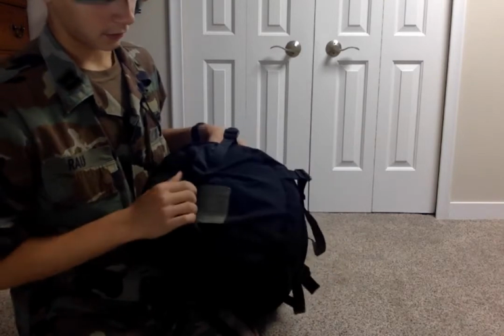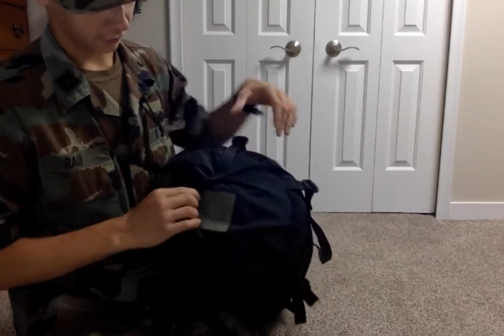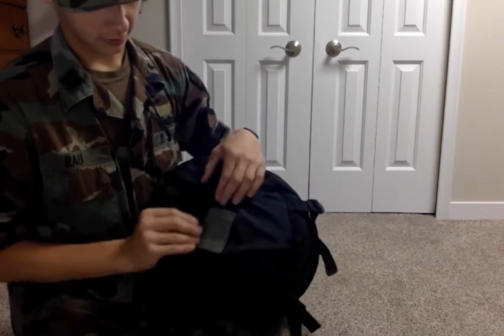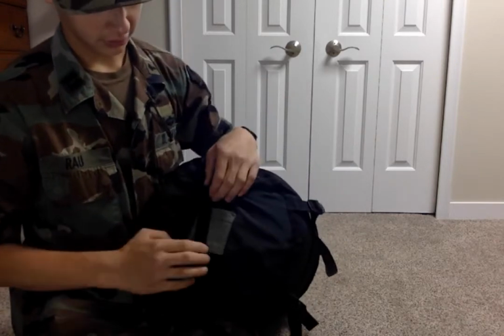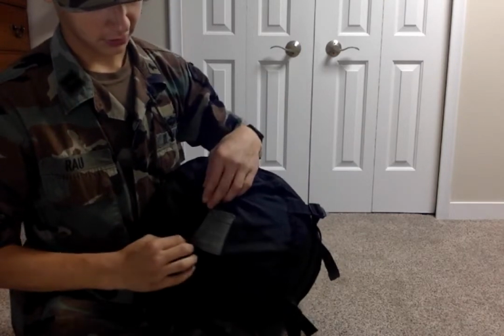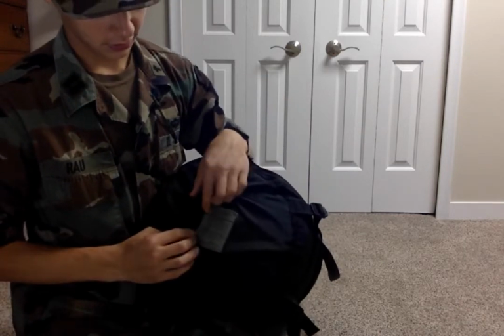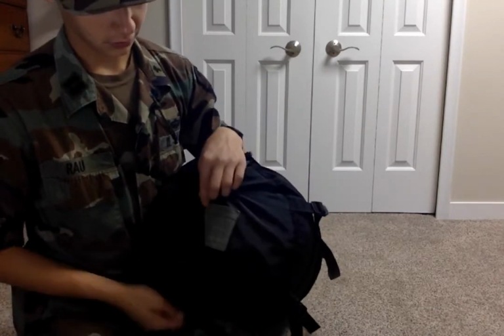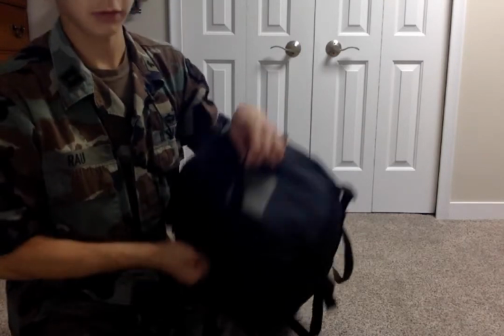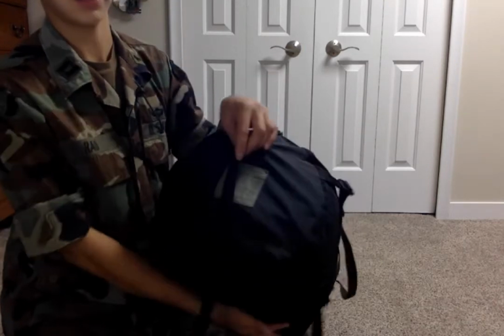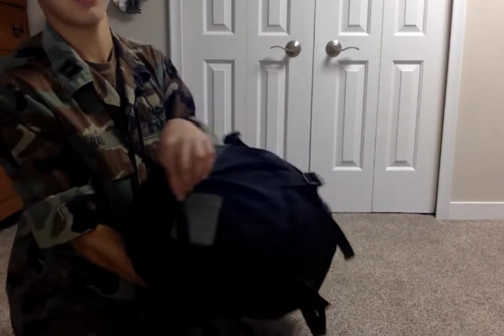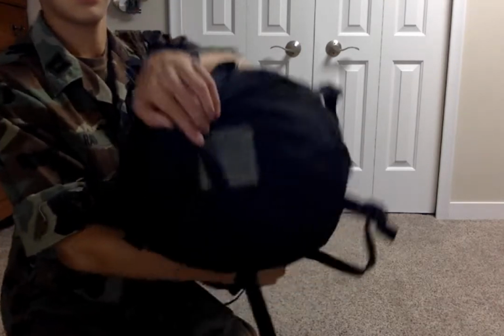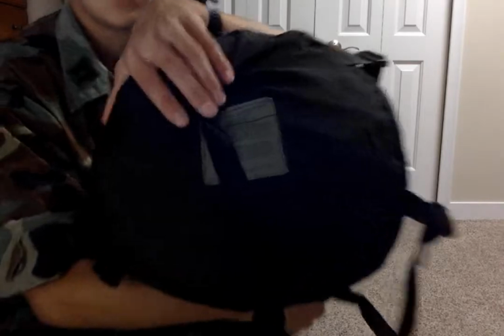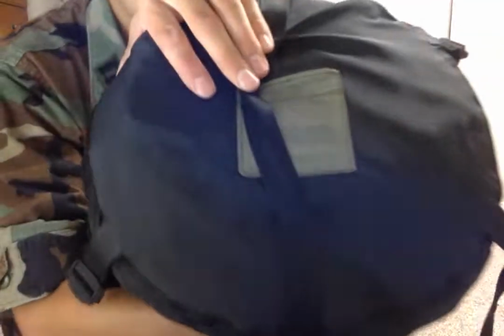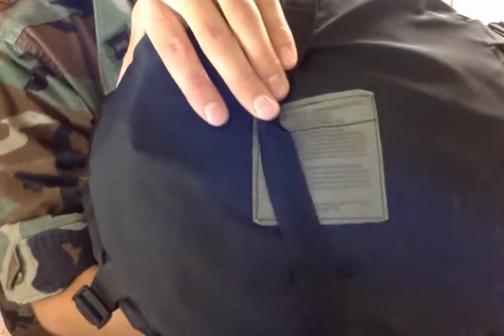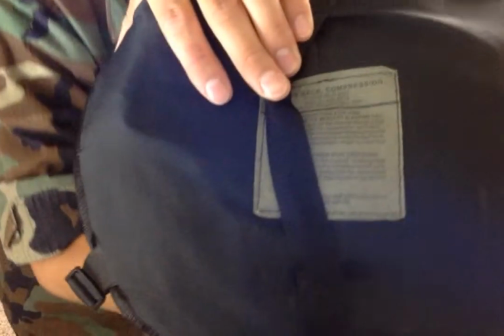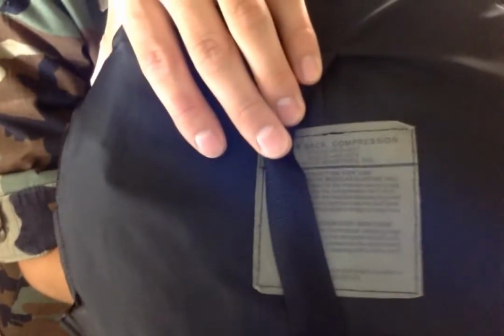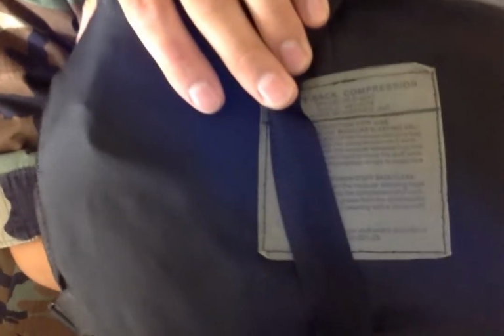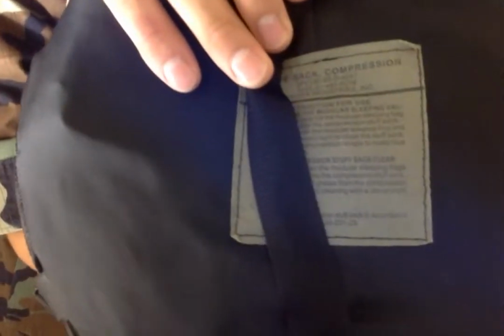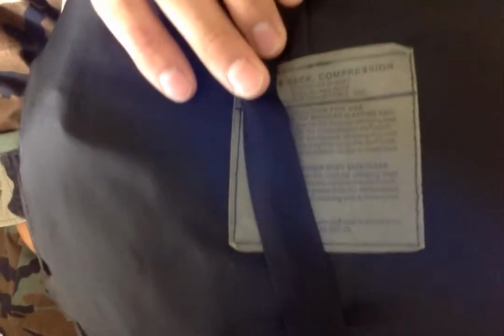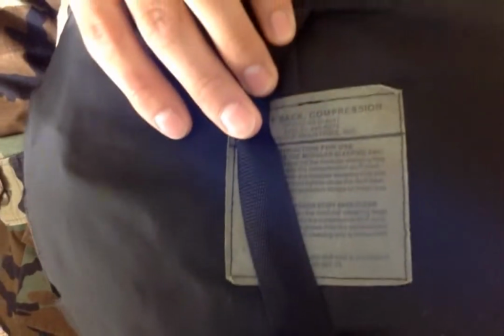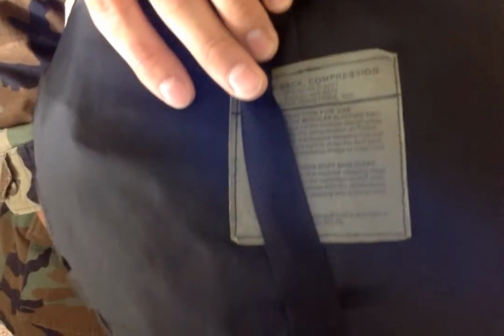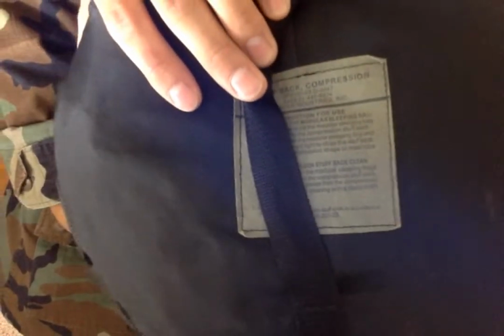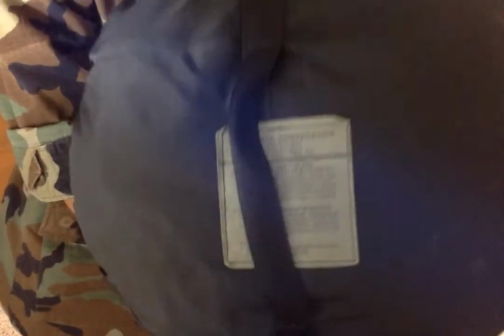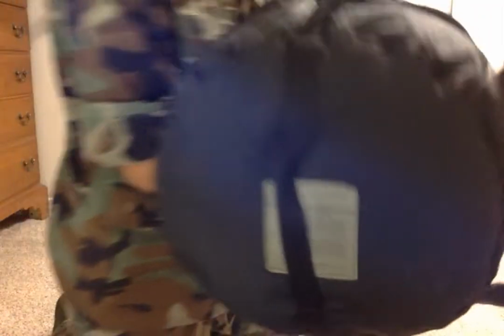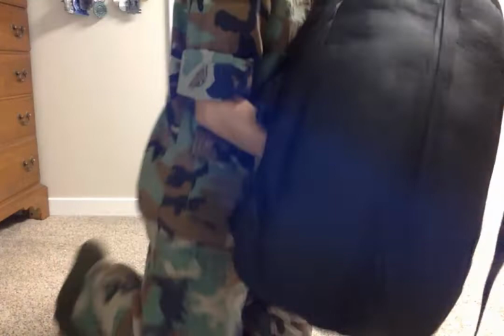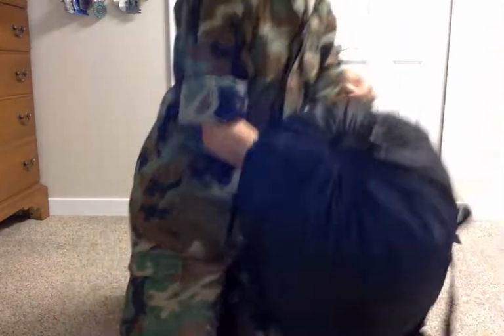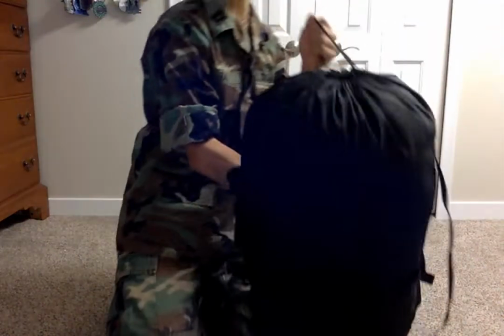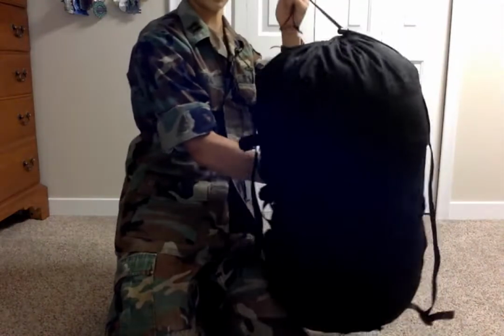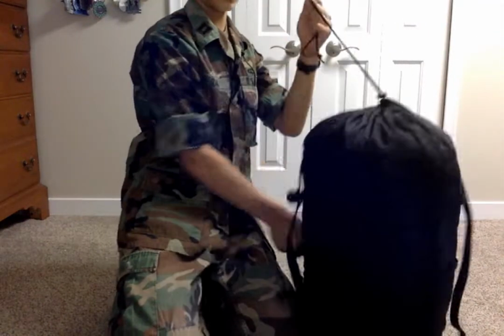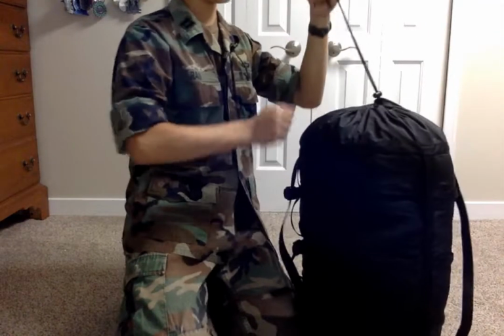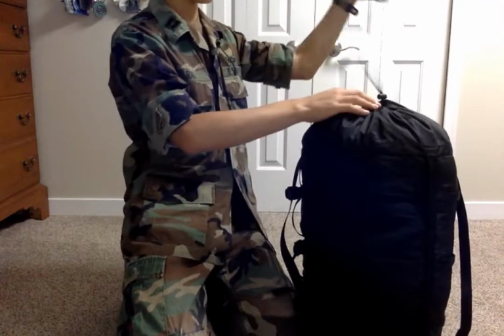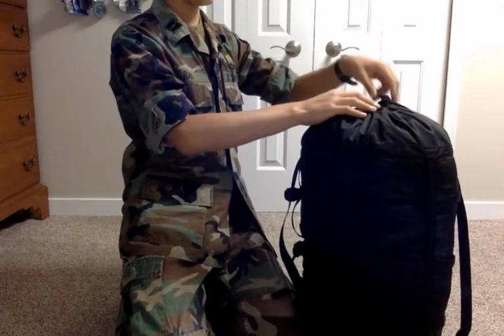You can find them at surplus stores. This one was unissued — so brand new — there's the compression sack tag. This is a three-piece system.